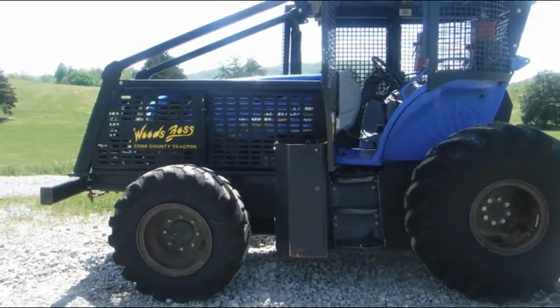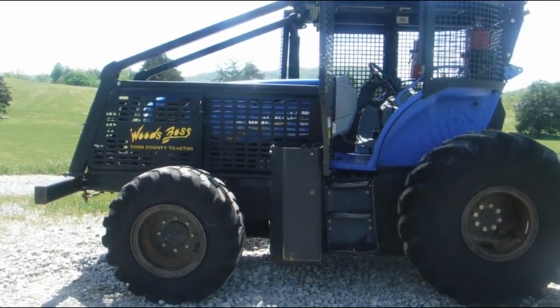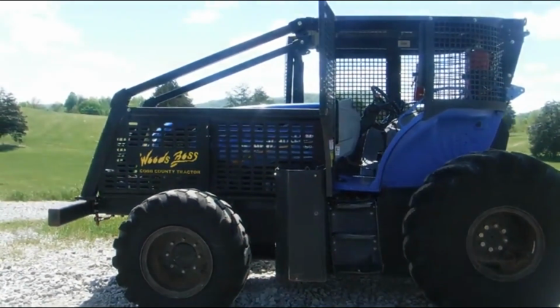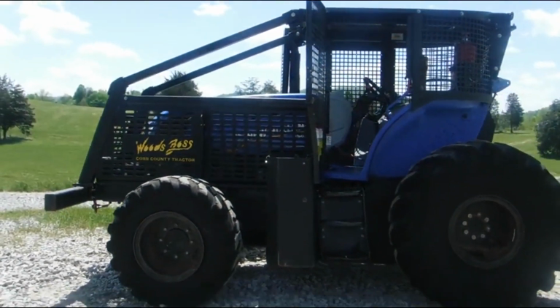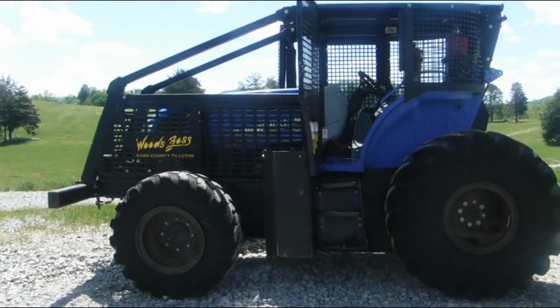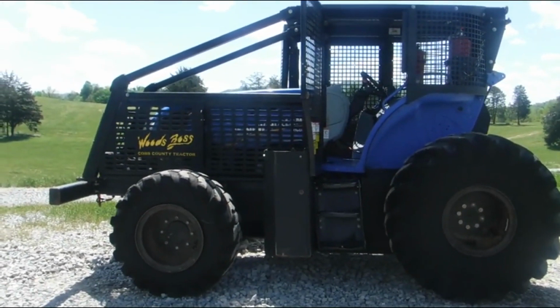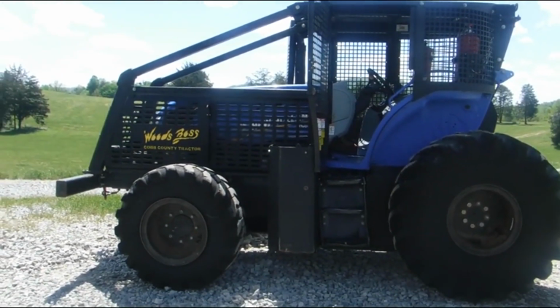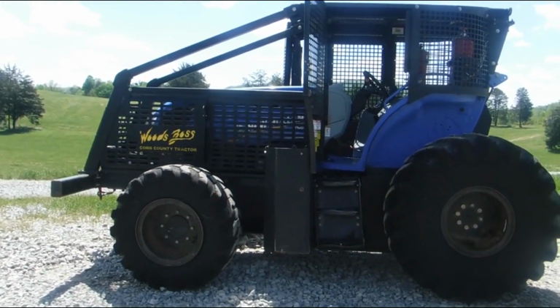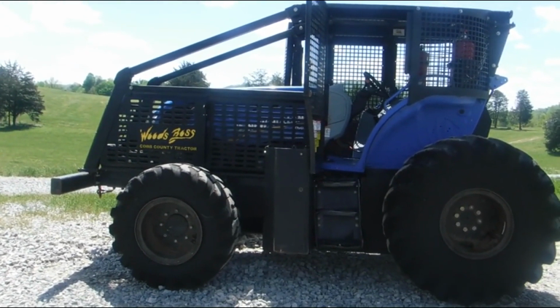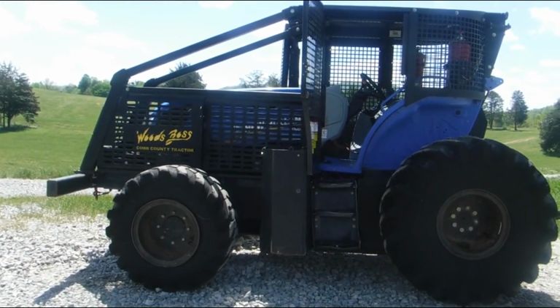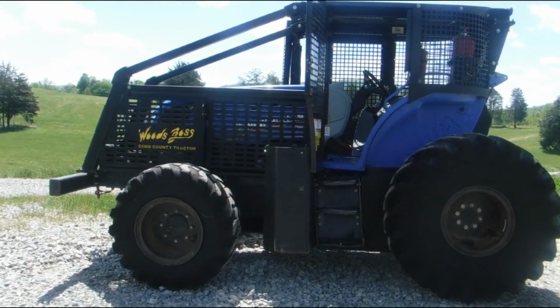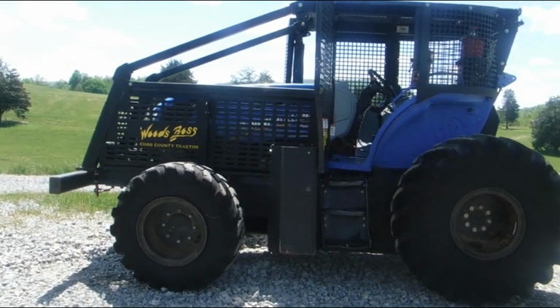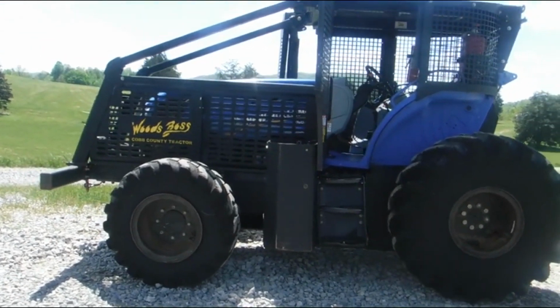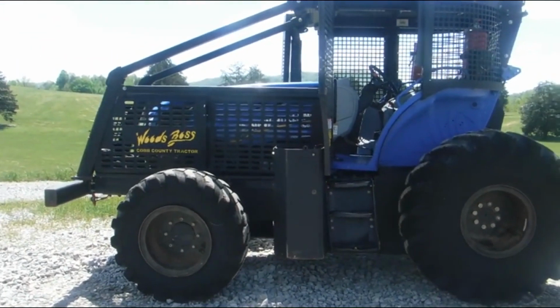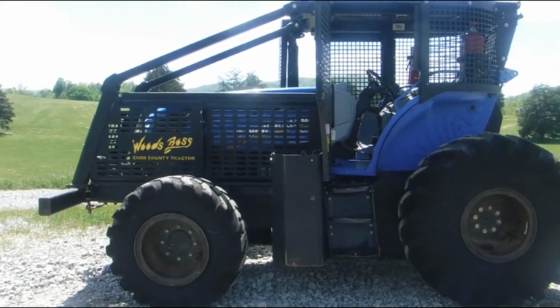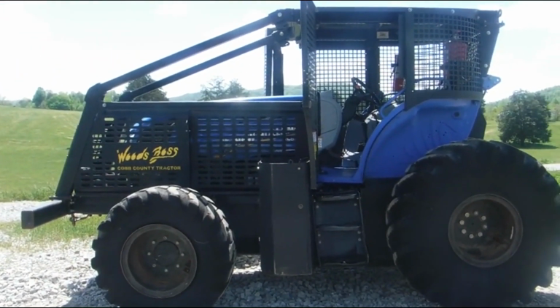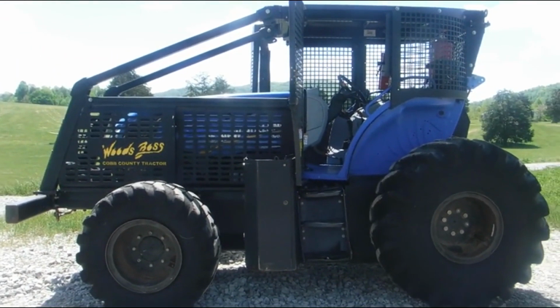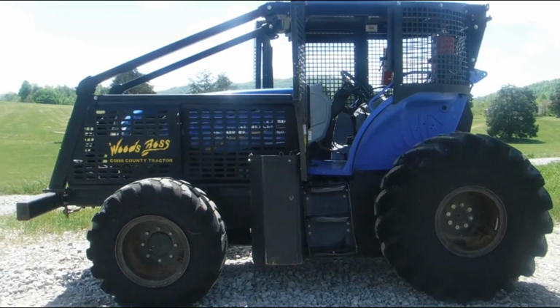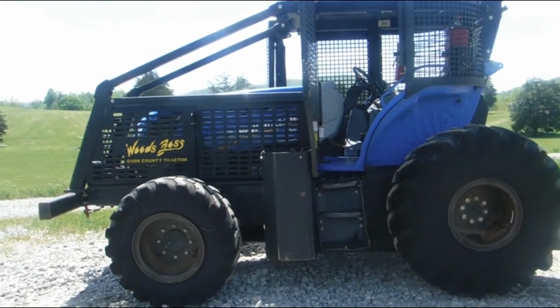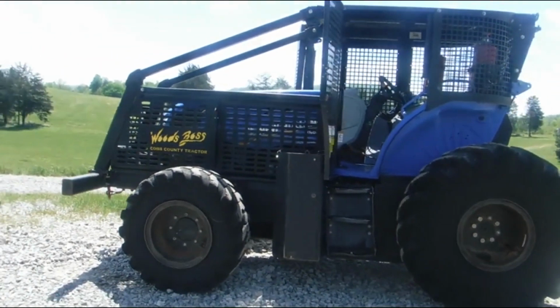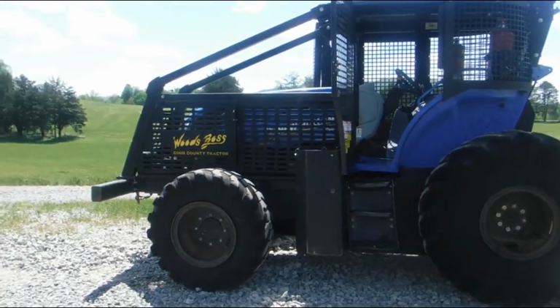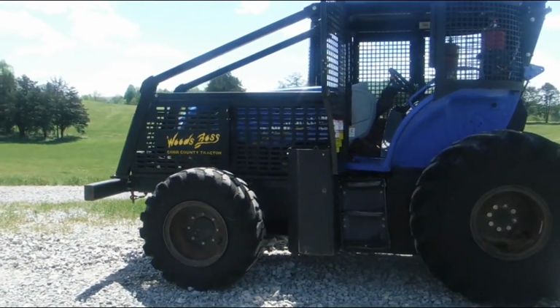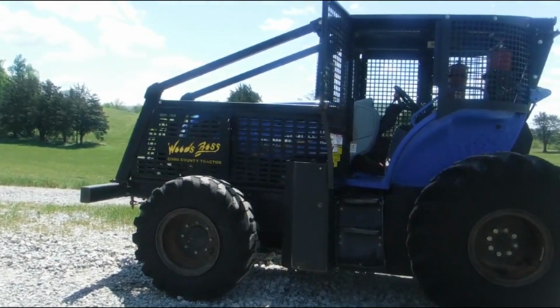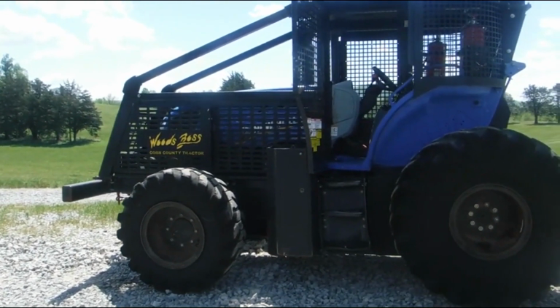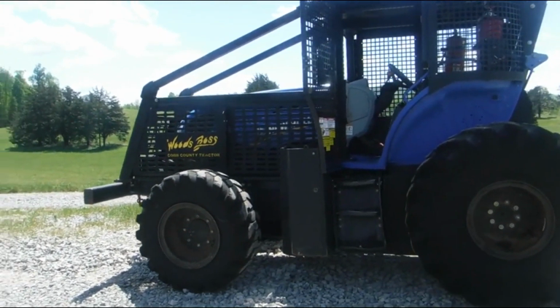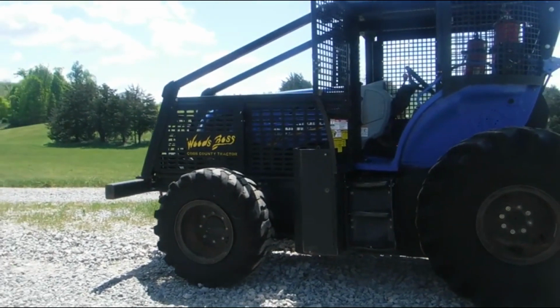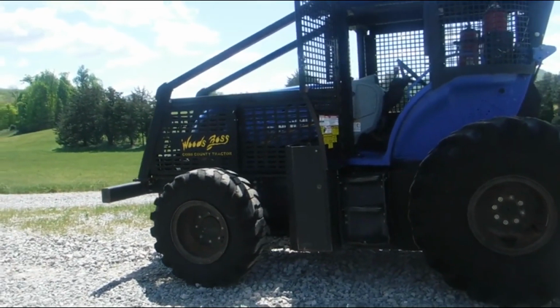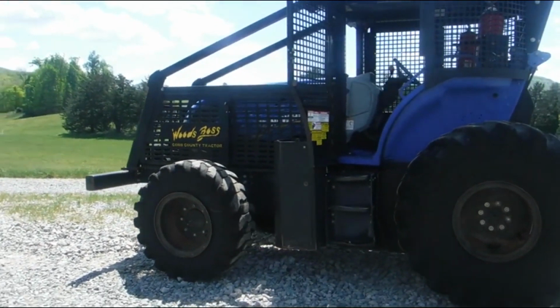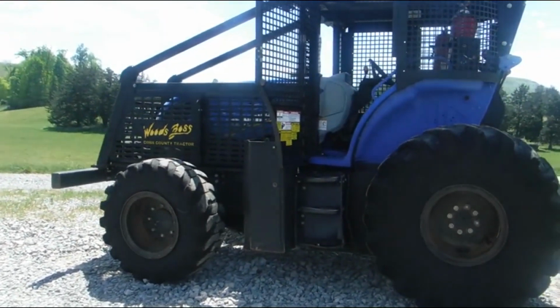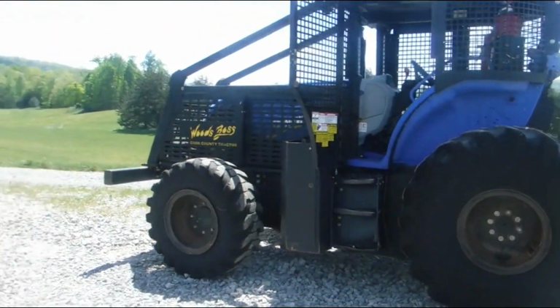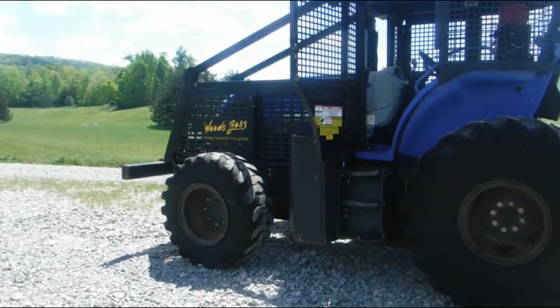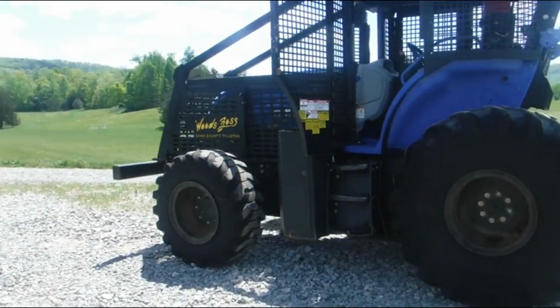Ladies and gentlemen, do we have a real treat for you today. We've got a New Holland TS6.120 Woods Boss. This is a tractor made to put a big cutter on and you can clear your land with it.